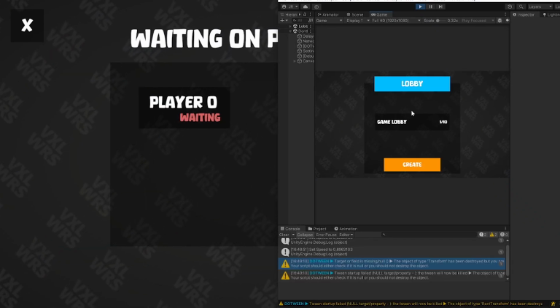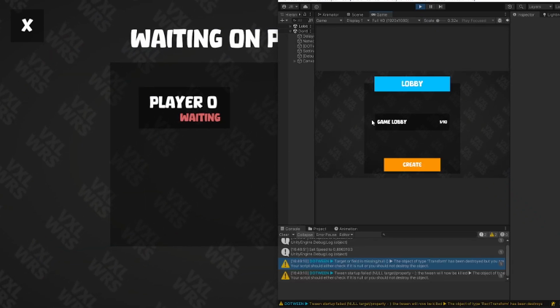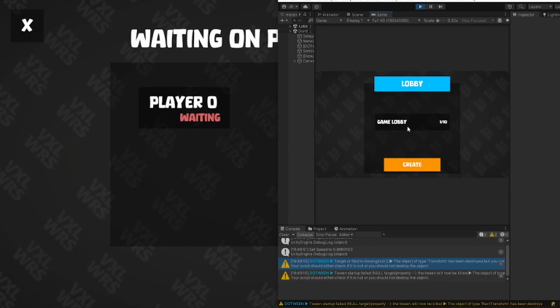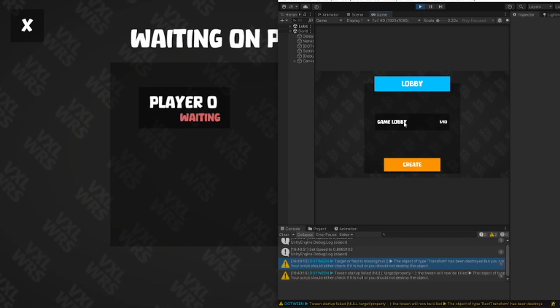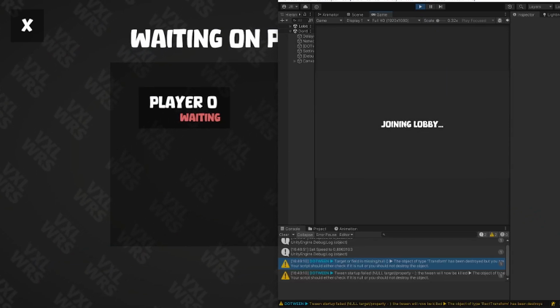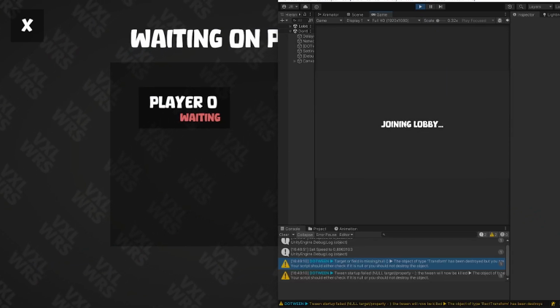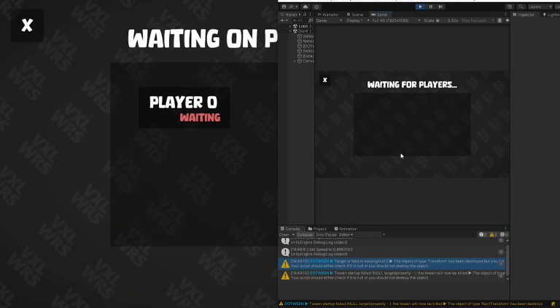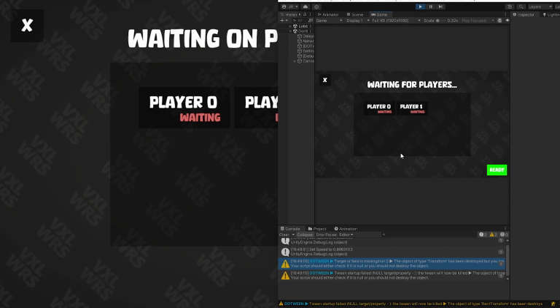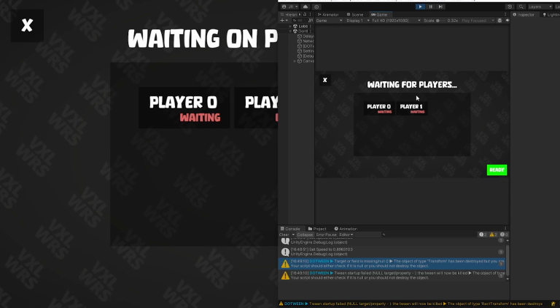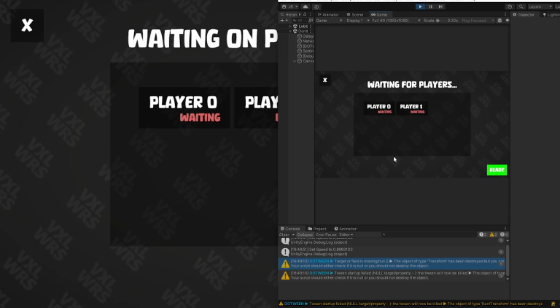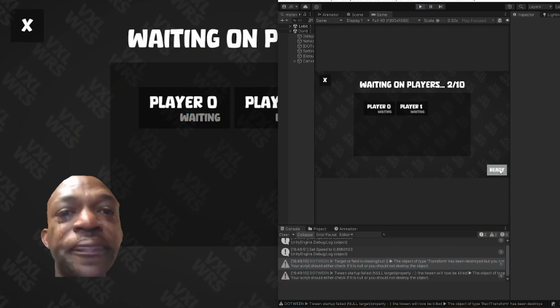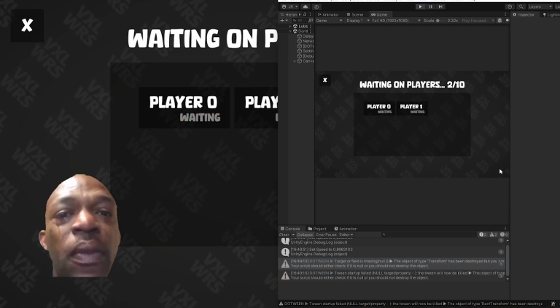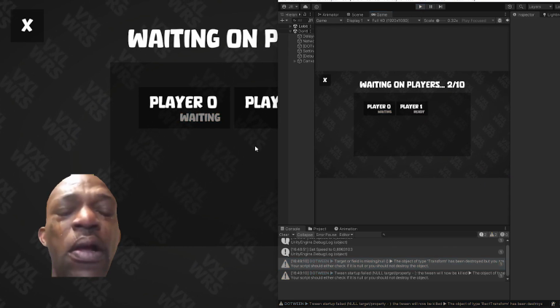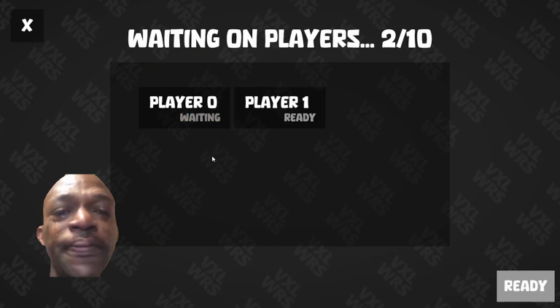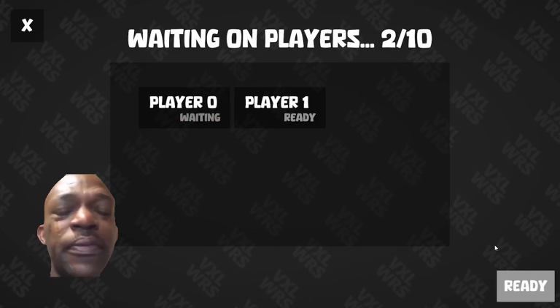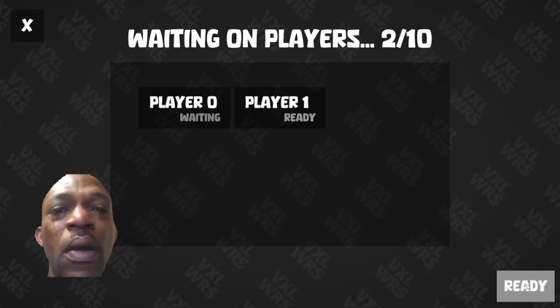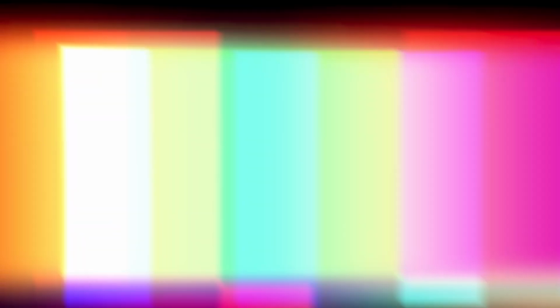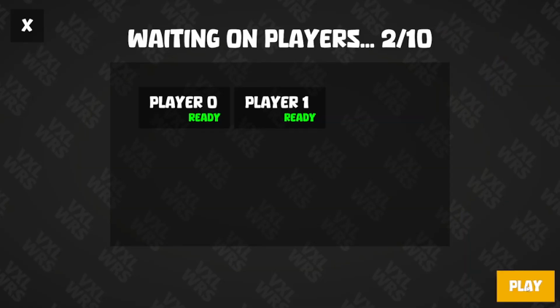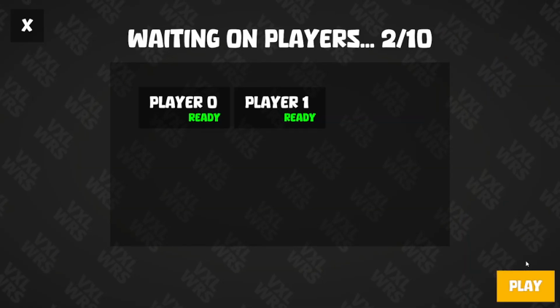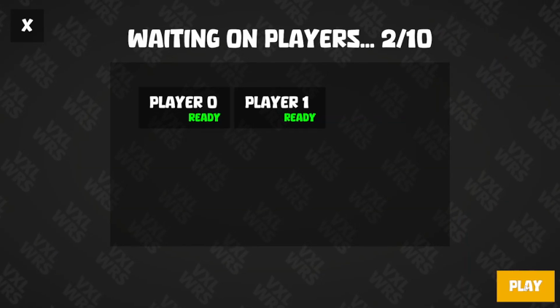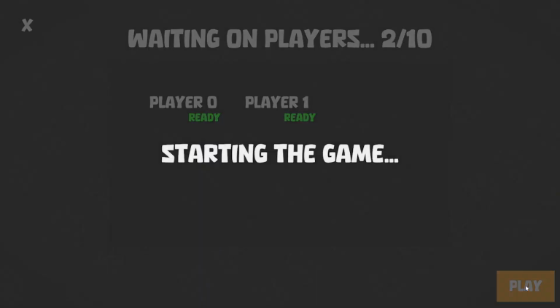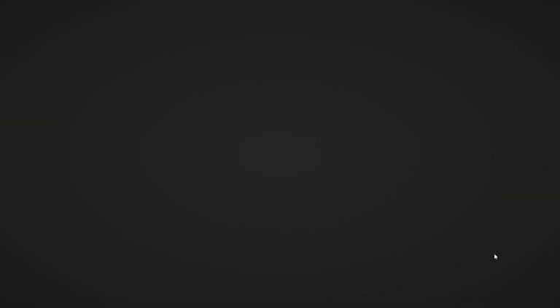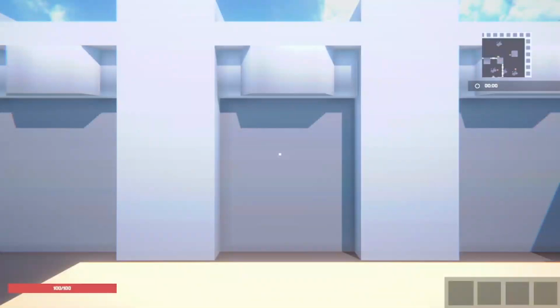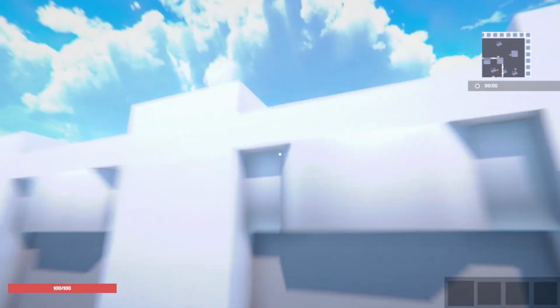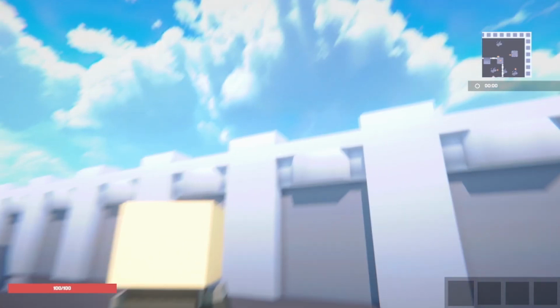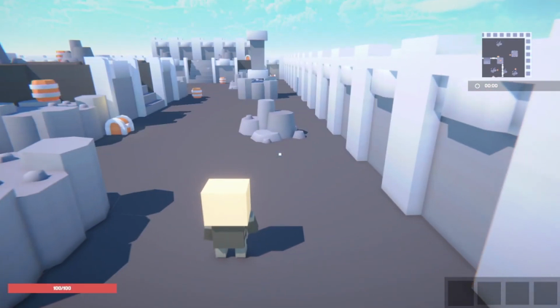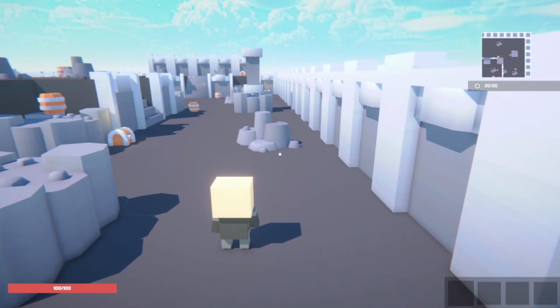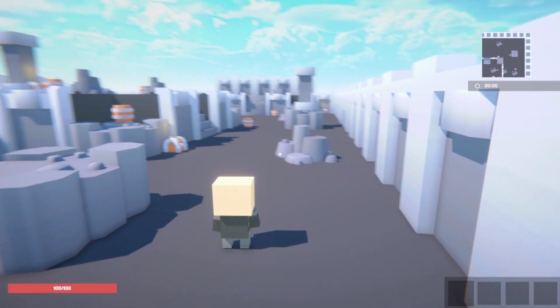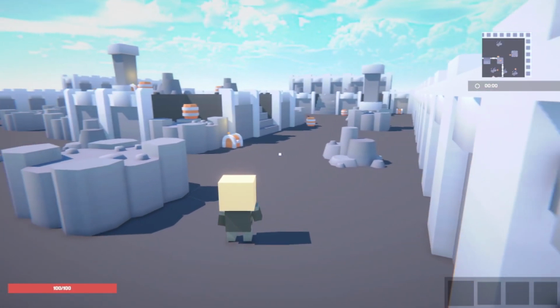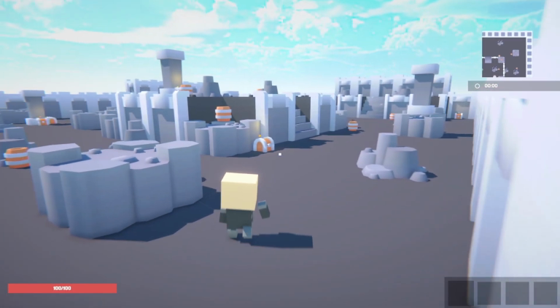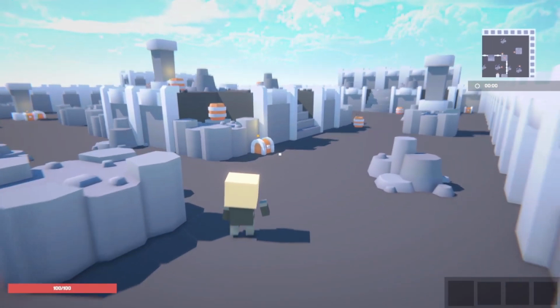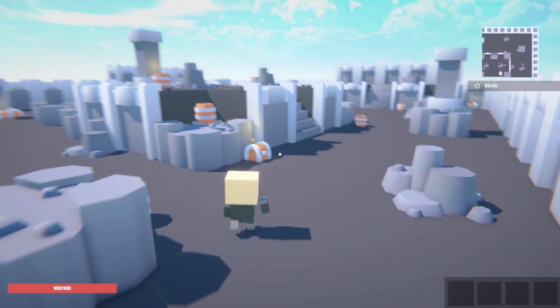I have to play with myself because I don't have any friends. When all players are ready for the game, we can press the ready button and the host can then start the game. And off we go!